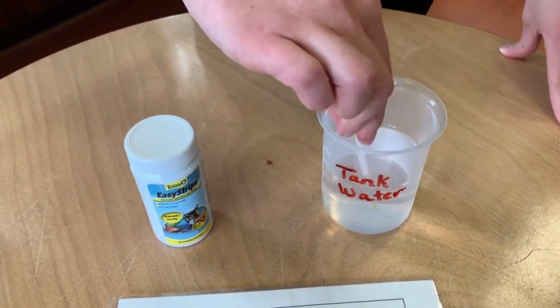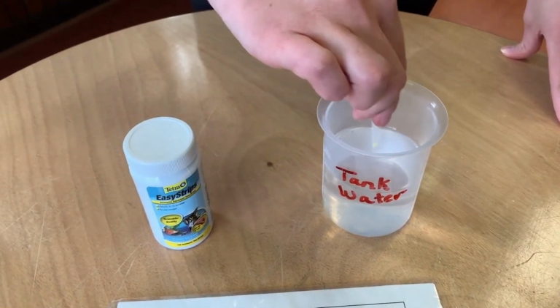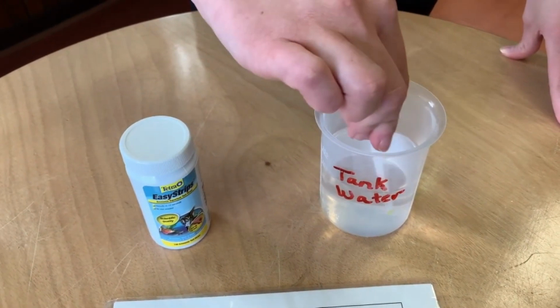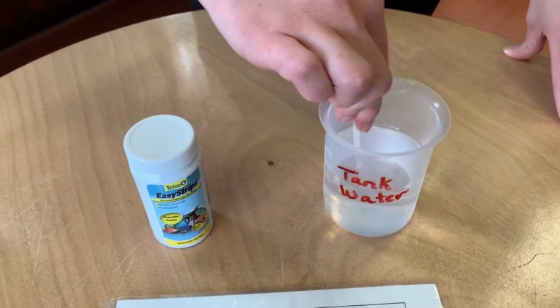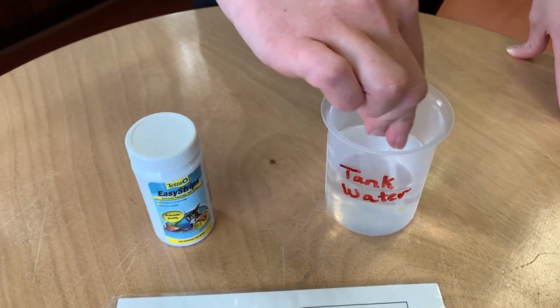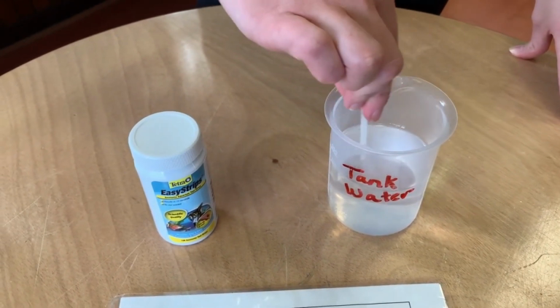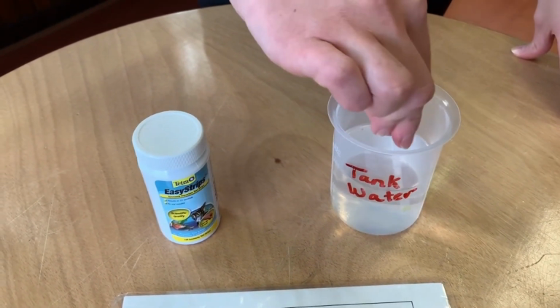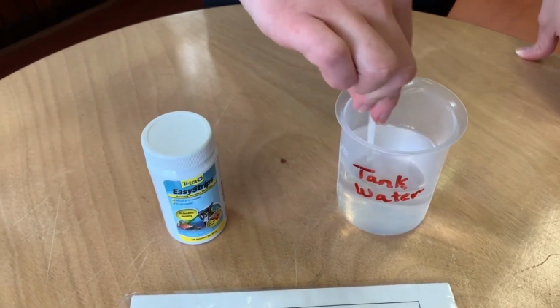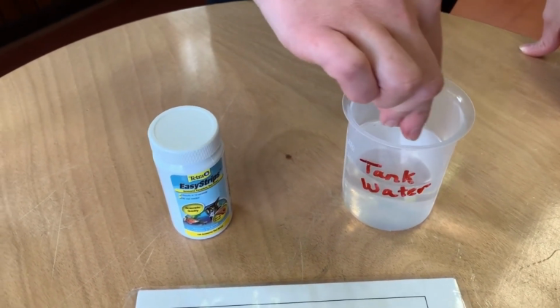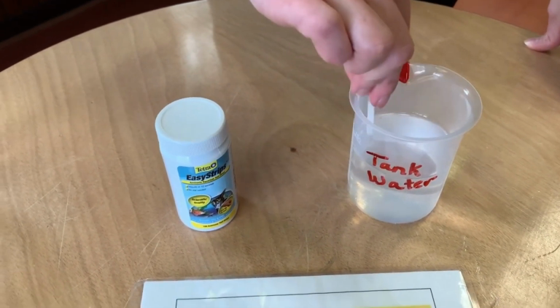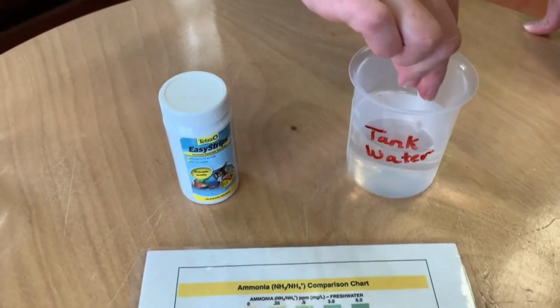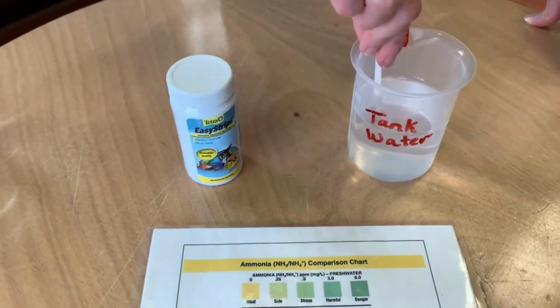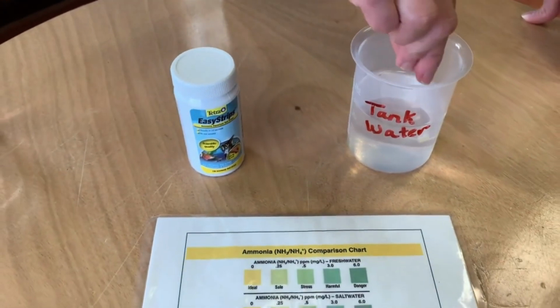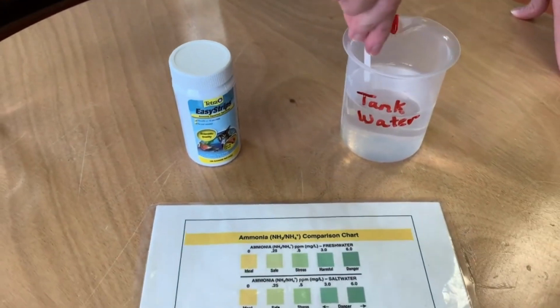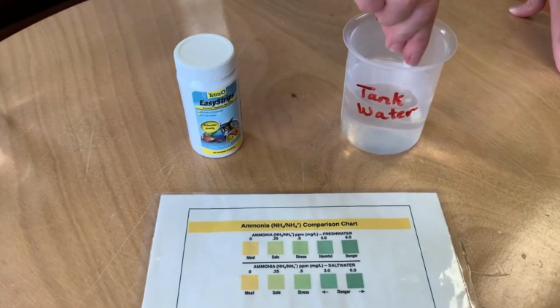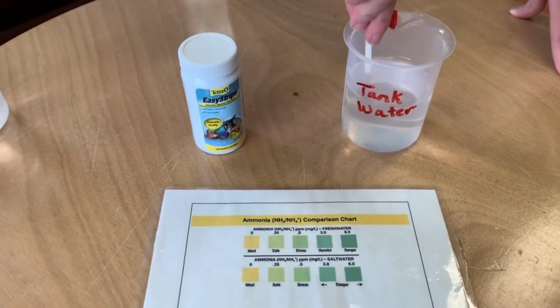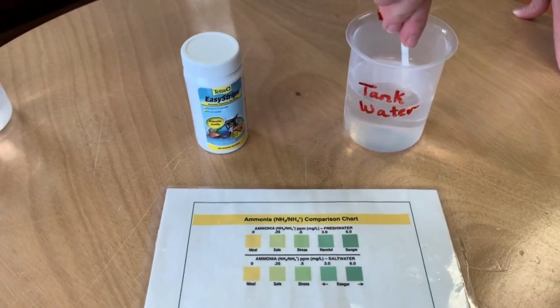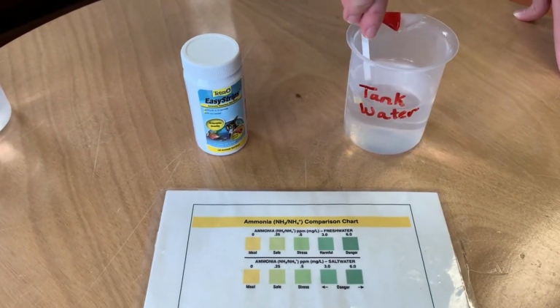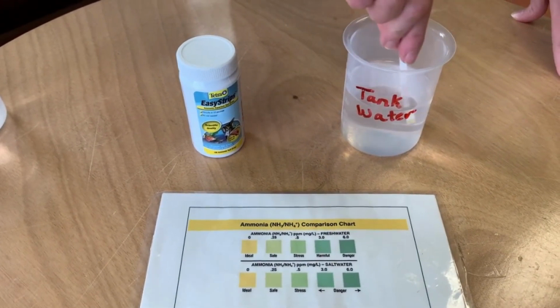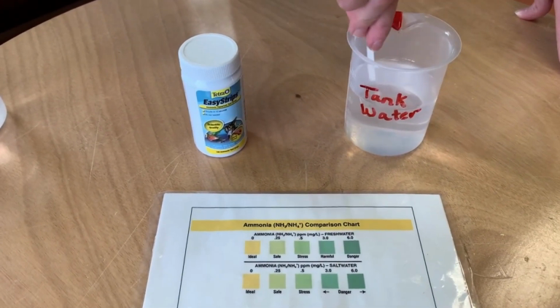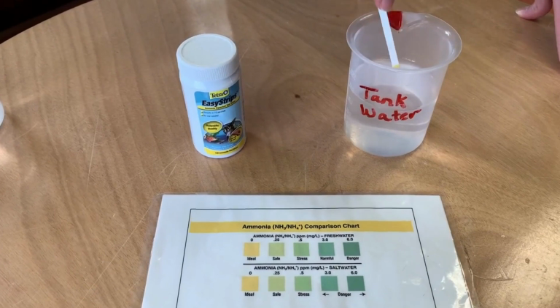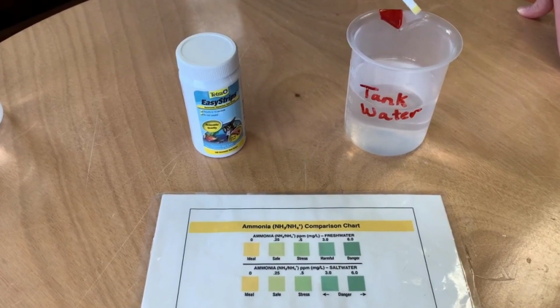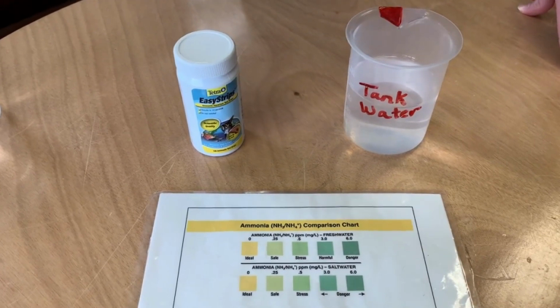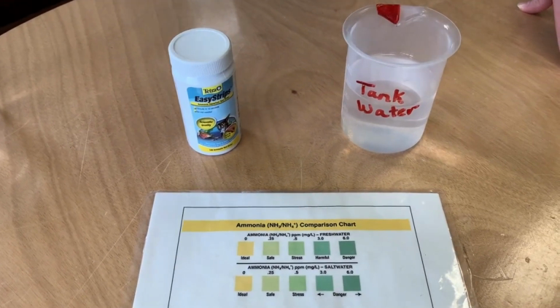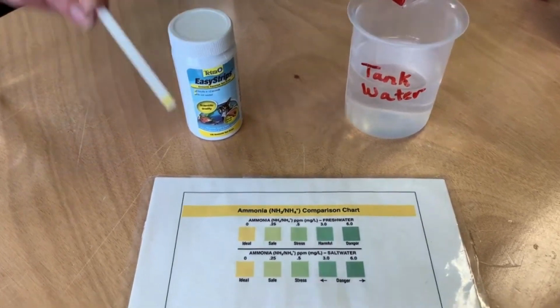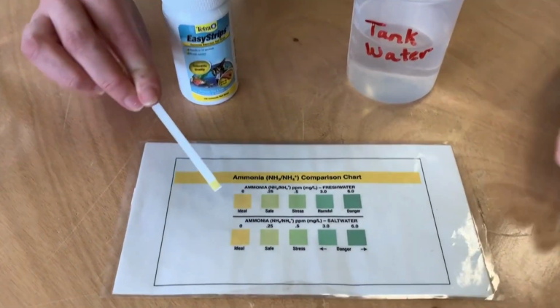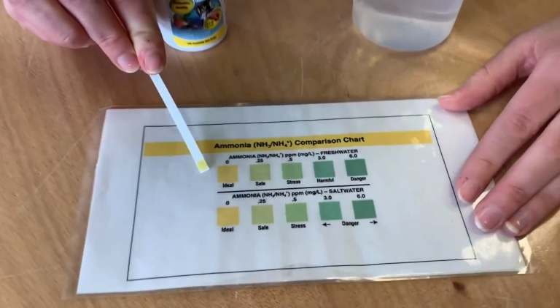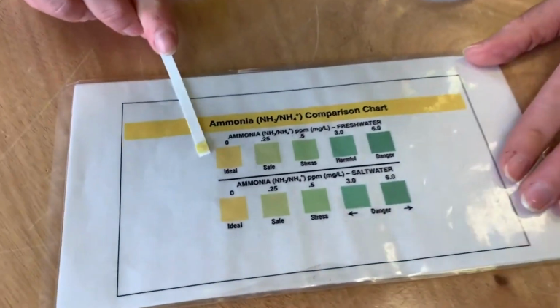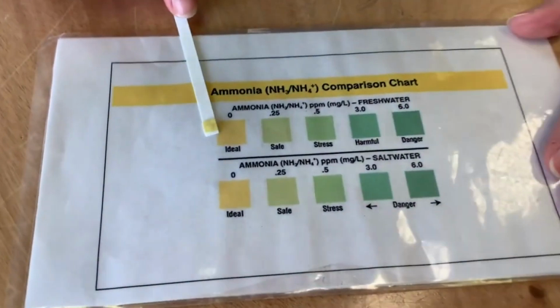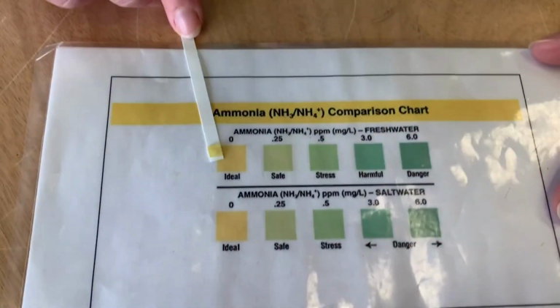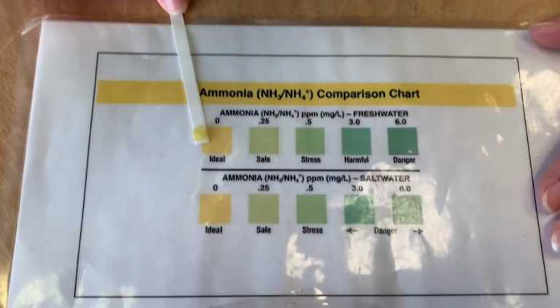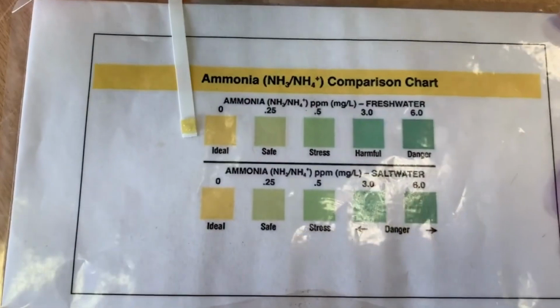We count down from 10 and swirl the strip. All right, now let's compare. Well, that looks pretty ideal to me.